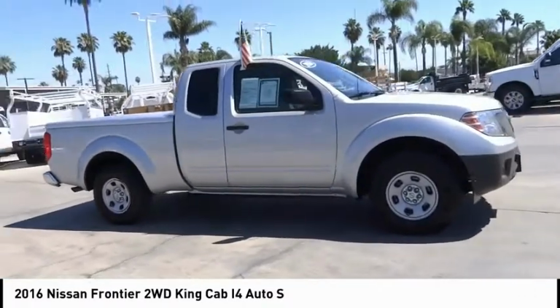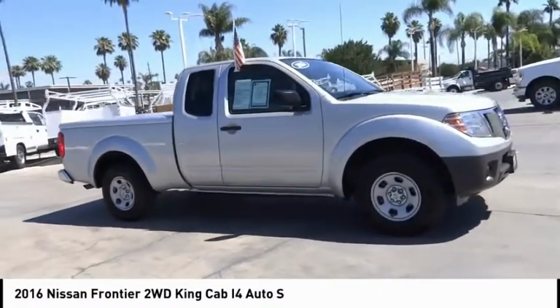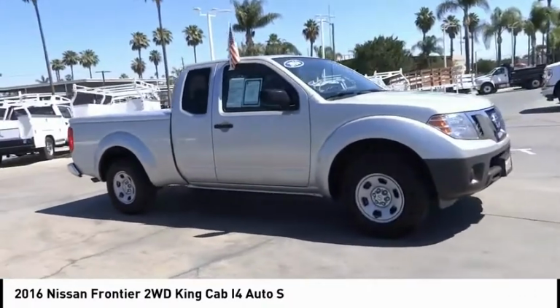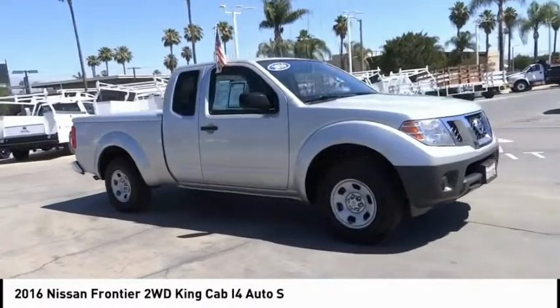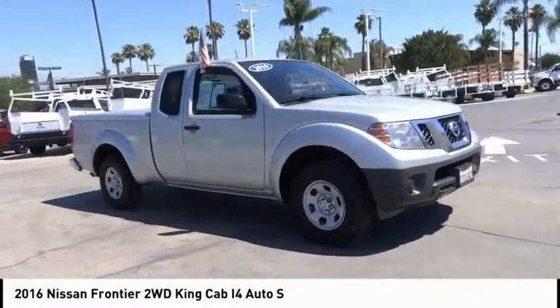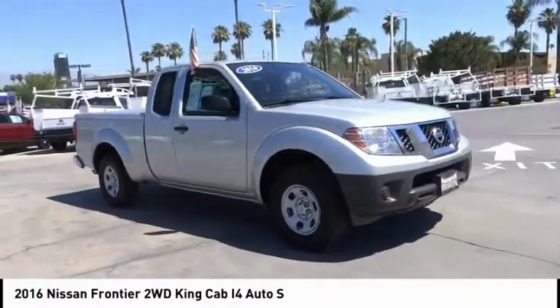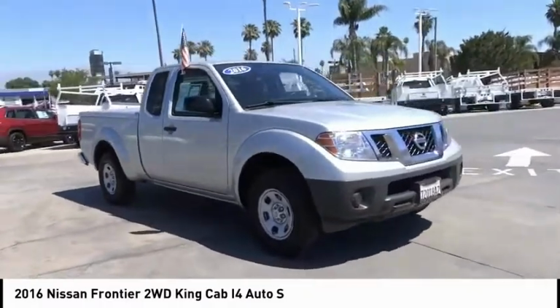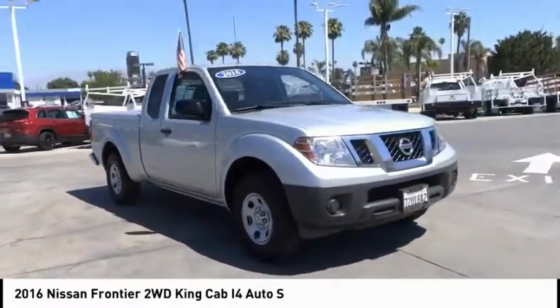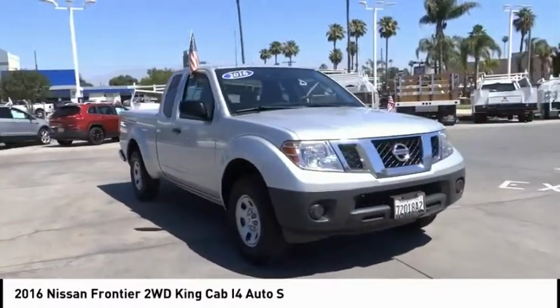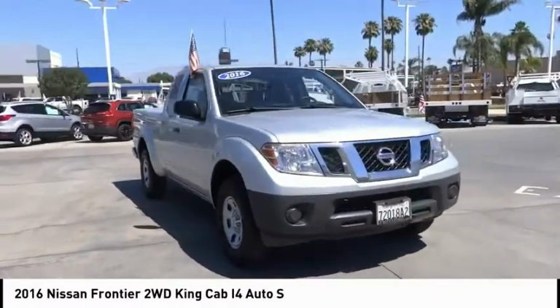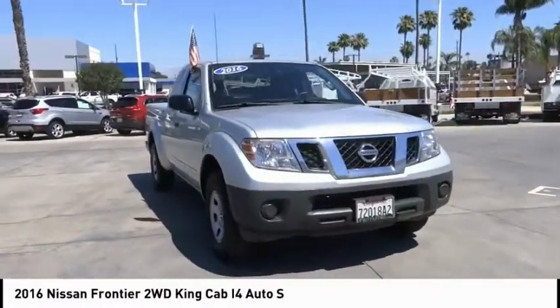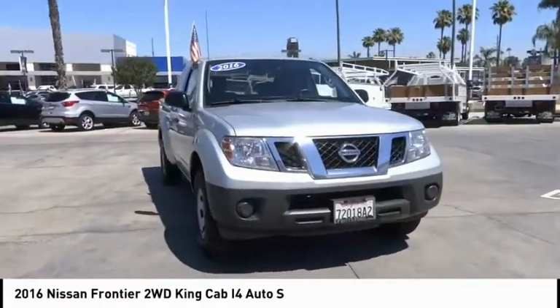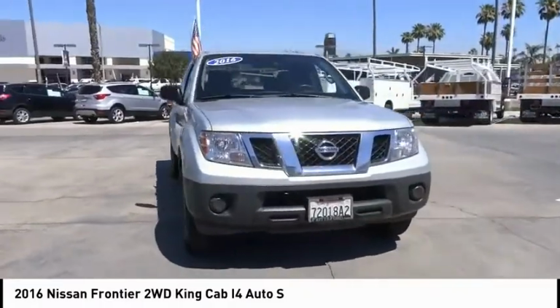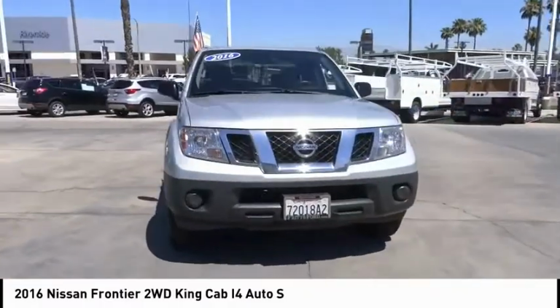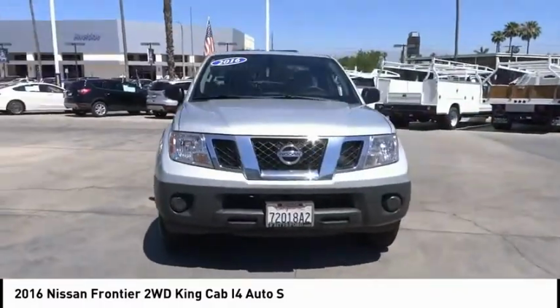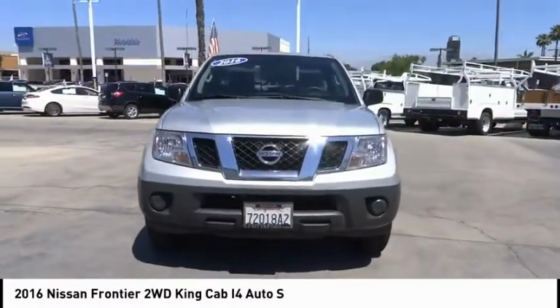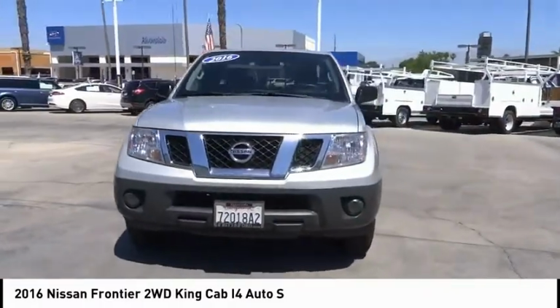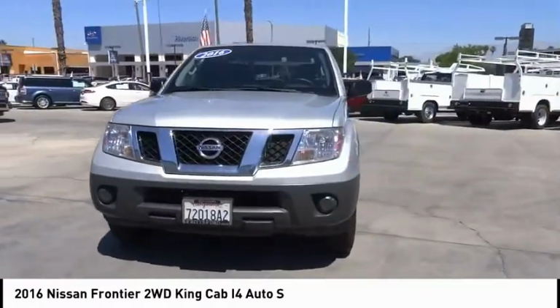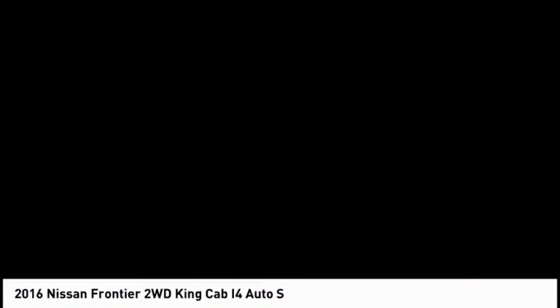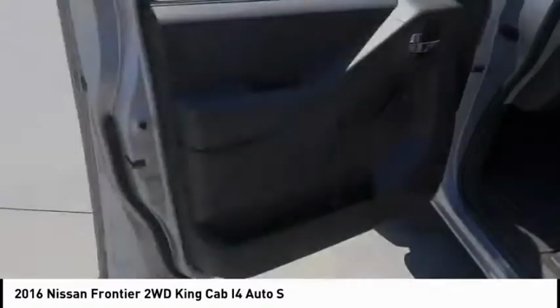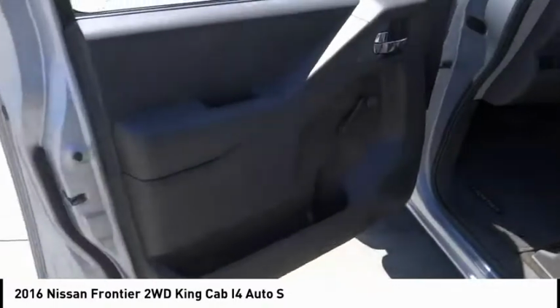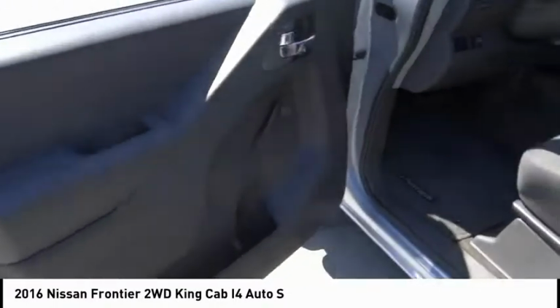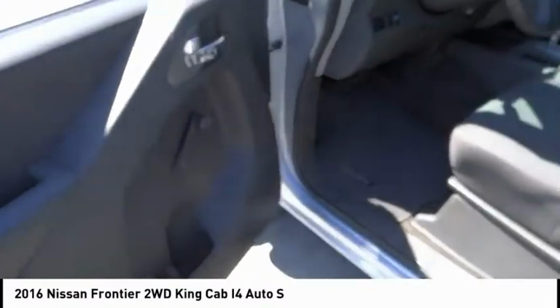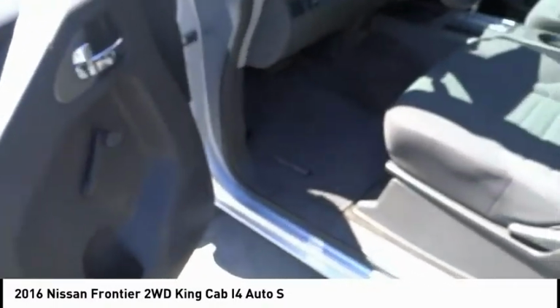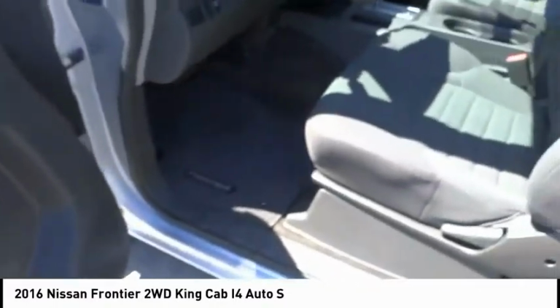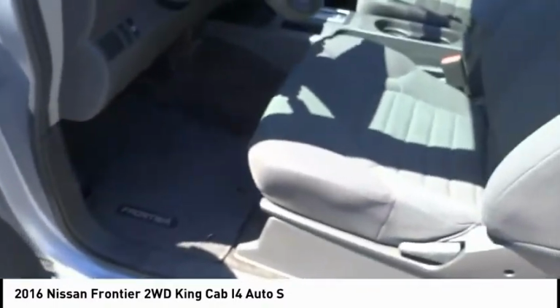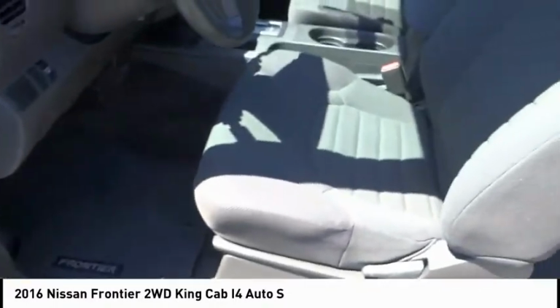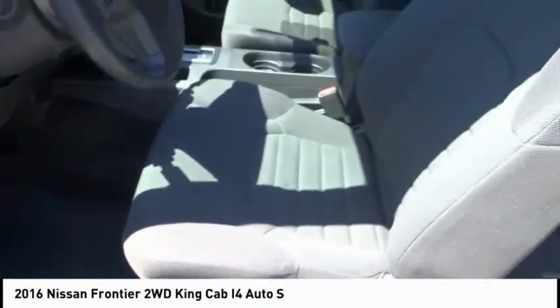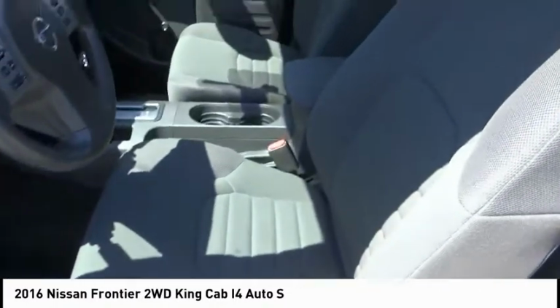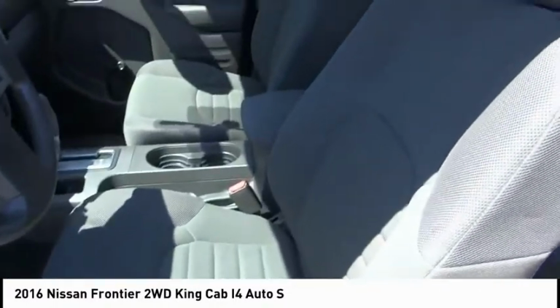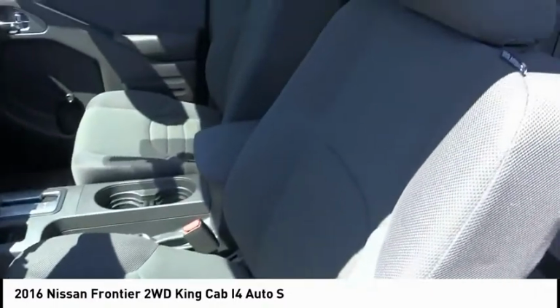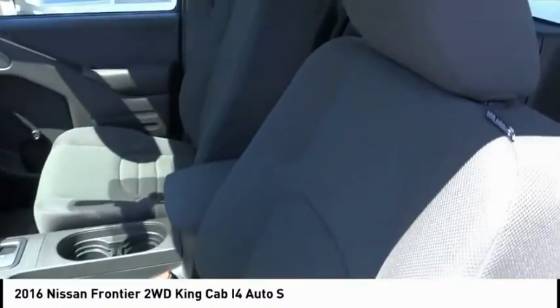Here are some of this vehicle's great options: anti-lock brakes, side airbags, driver airbag, Bluetooth, air conditioning, cruise control, CD player, and steel wheels.